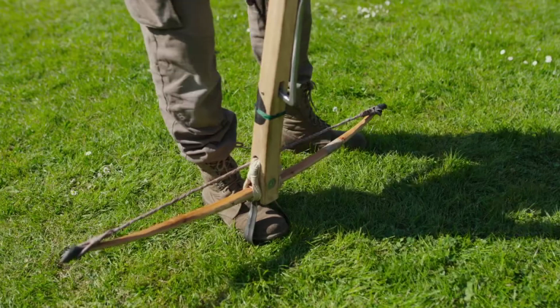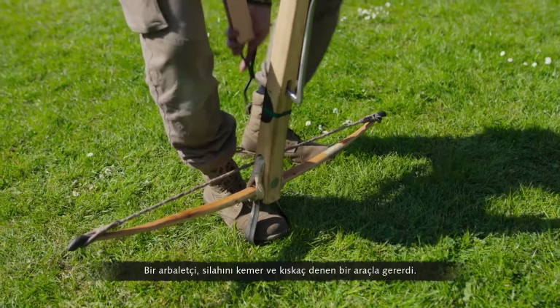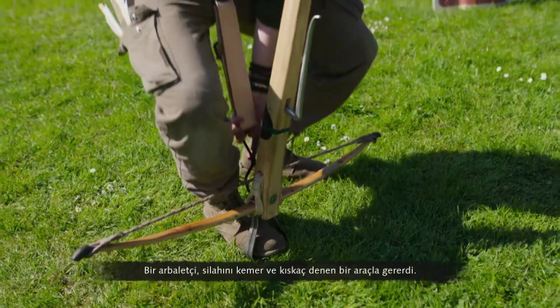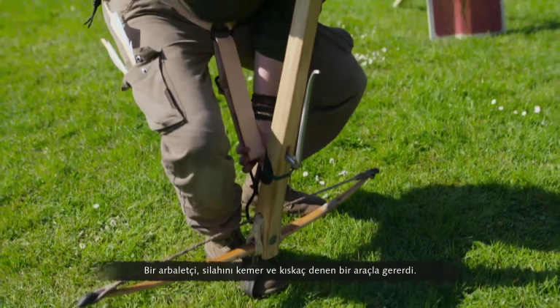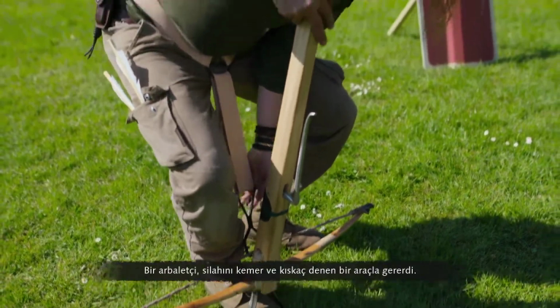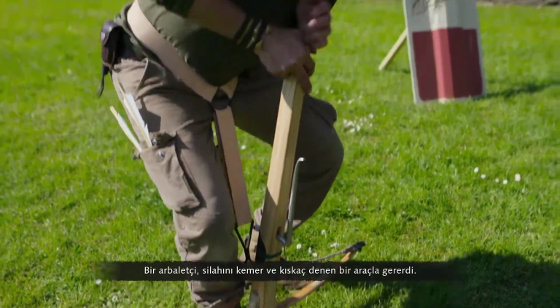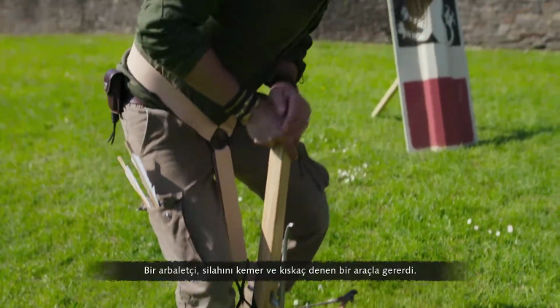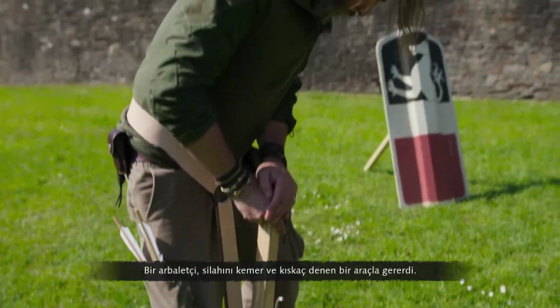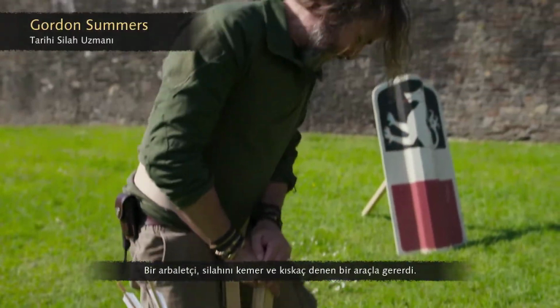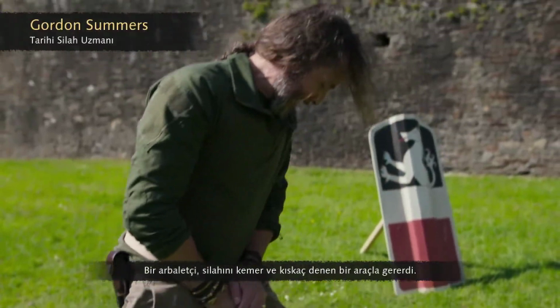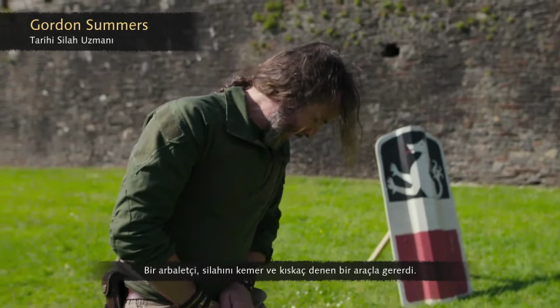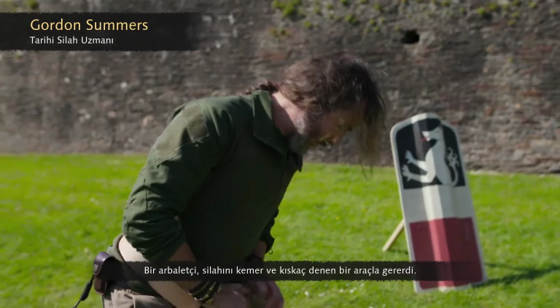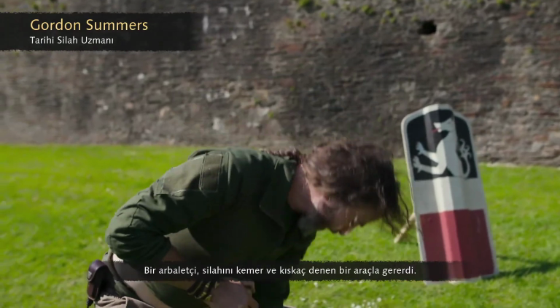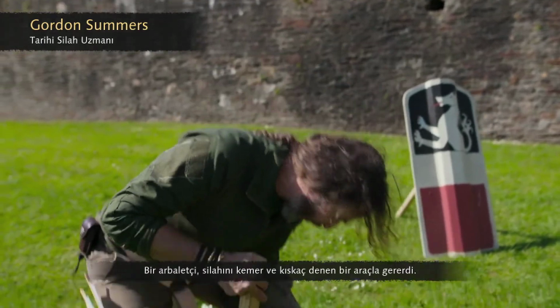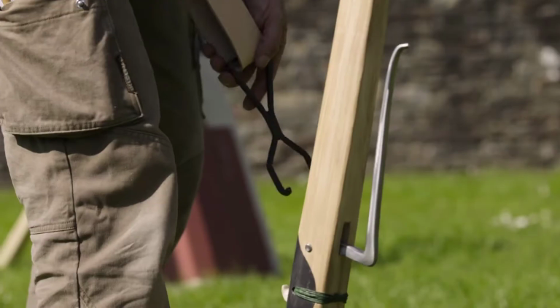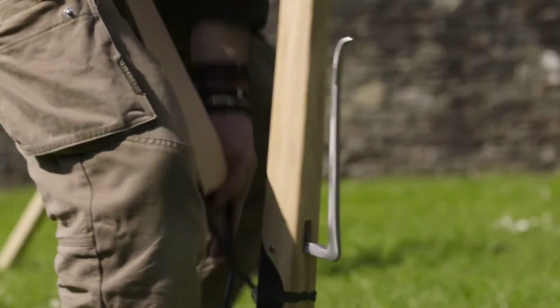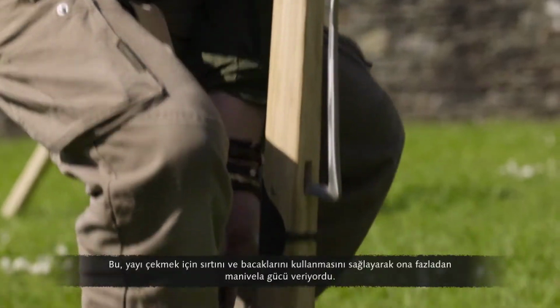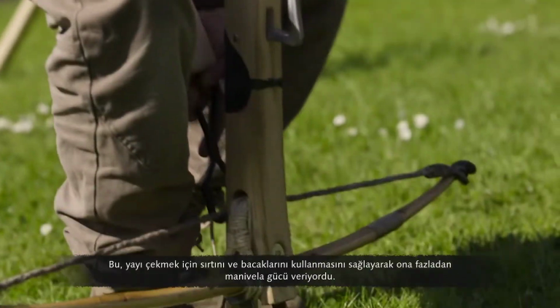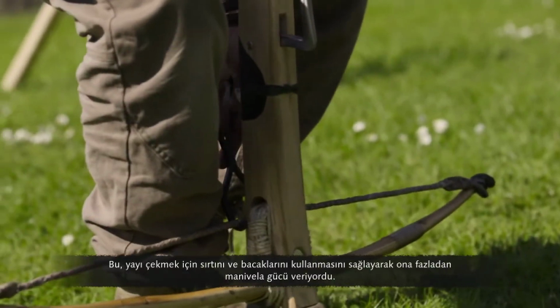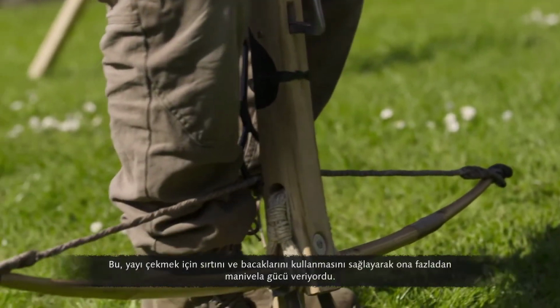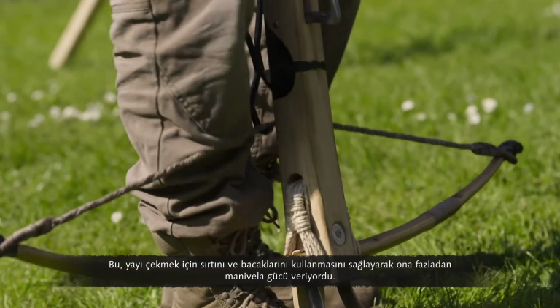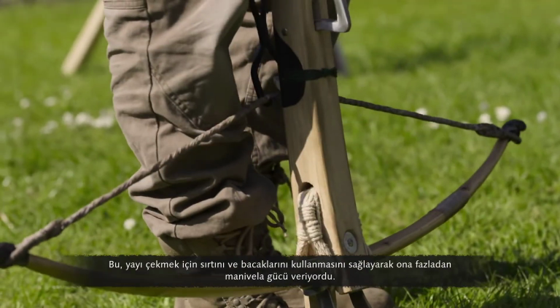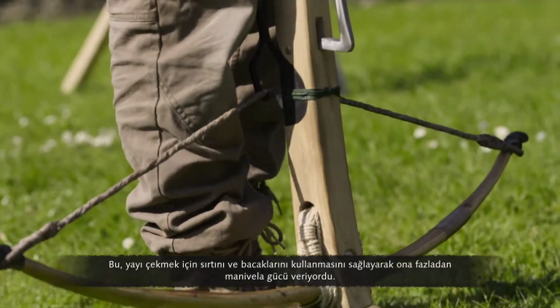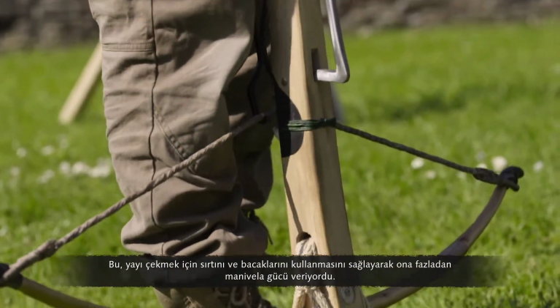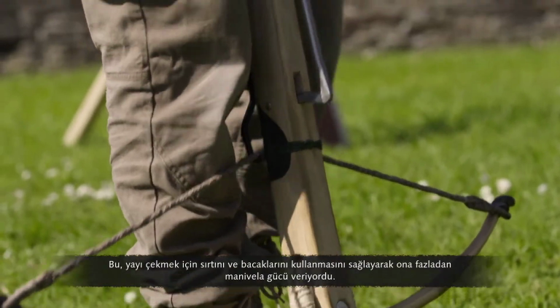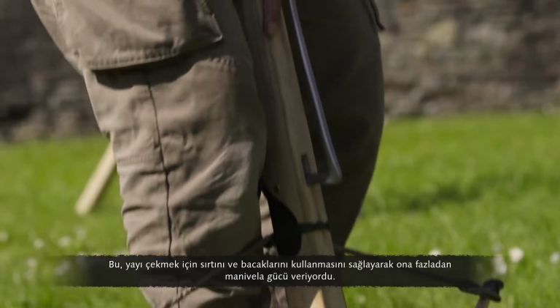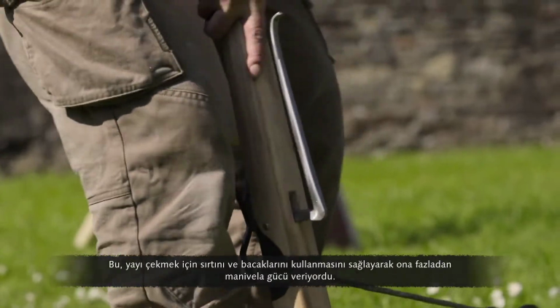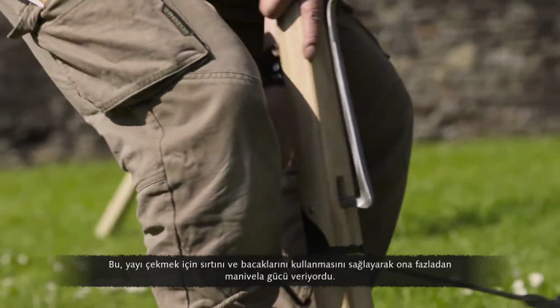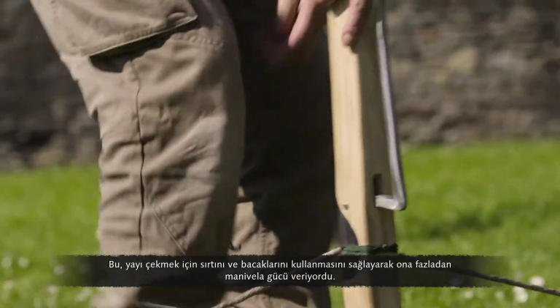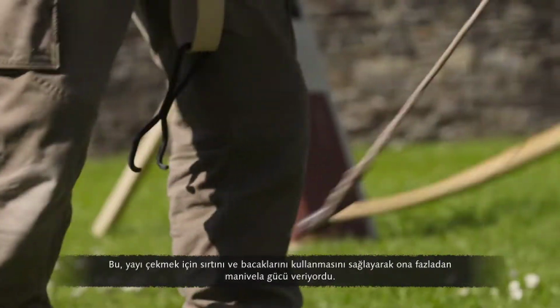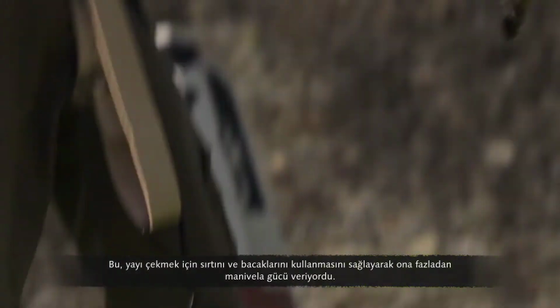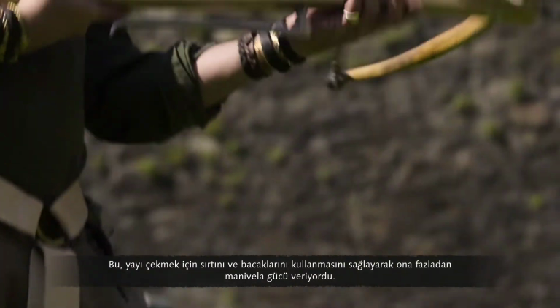A crossbowman spanned his weapon with a device called a belt and claw. This gave him extra leverage, allowing him to use his back and legs to draw the string.